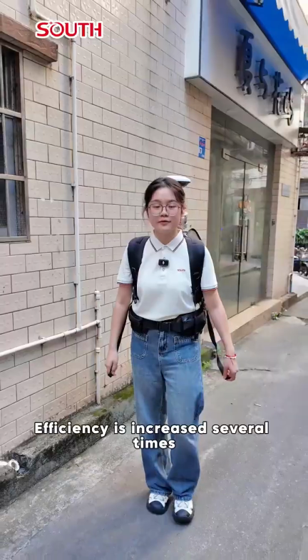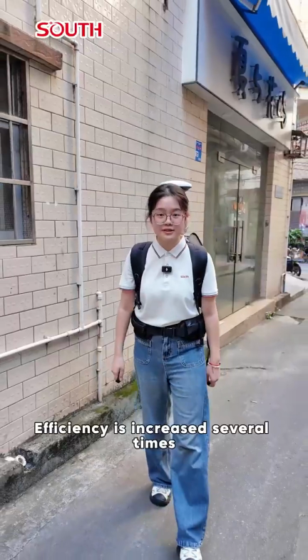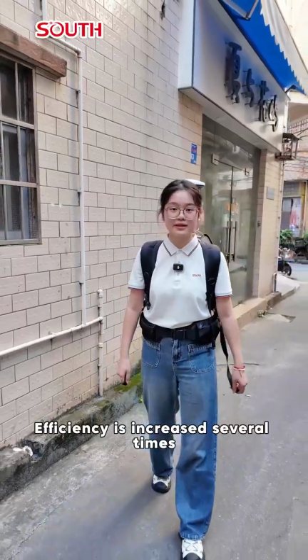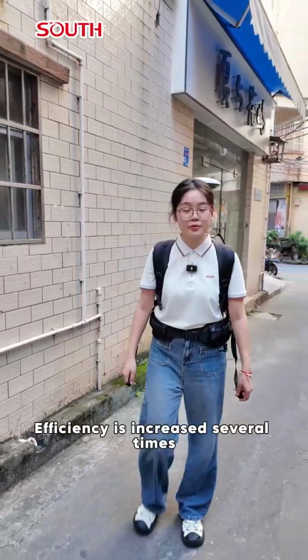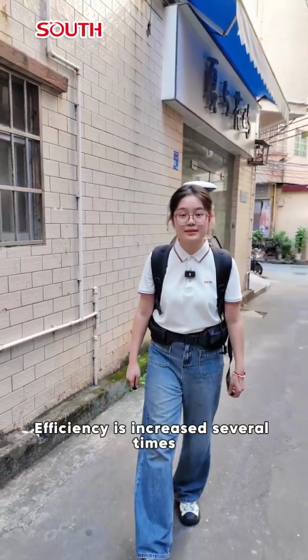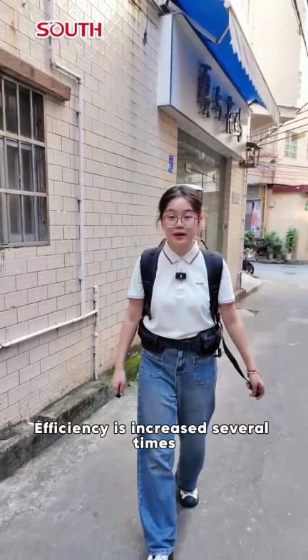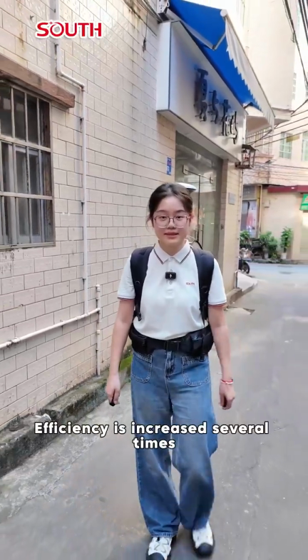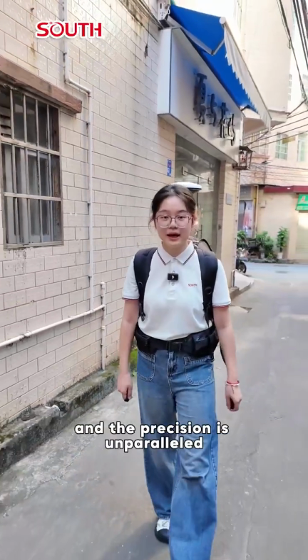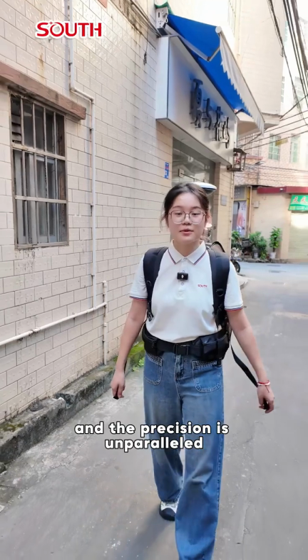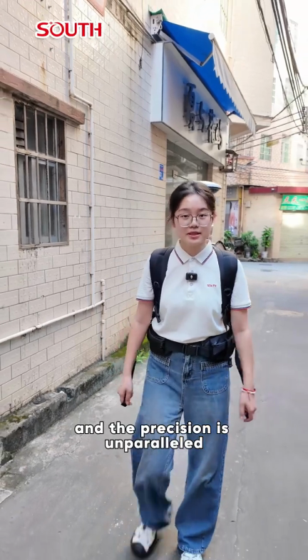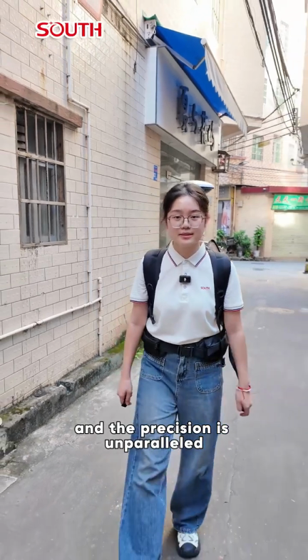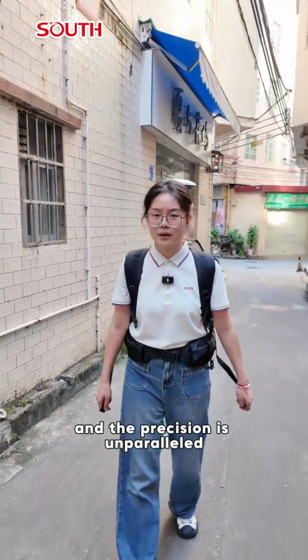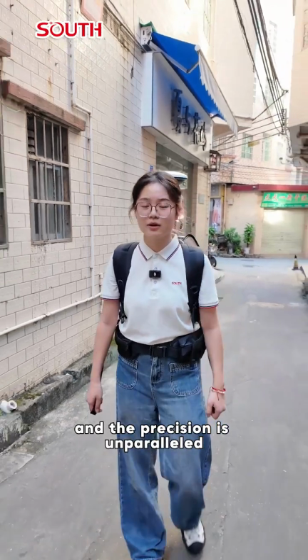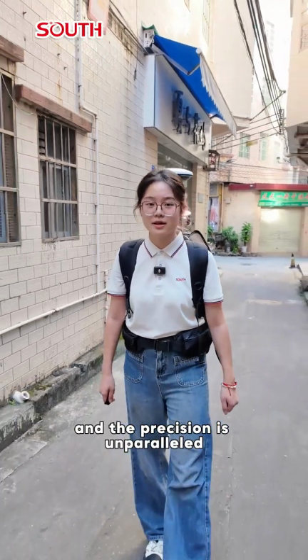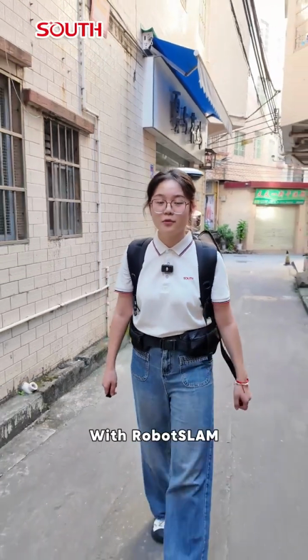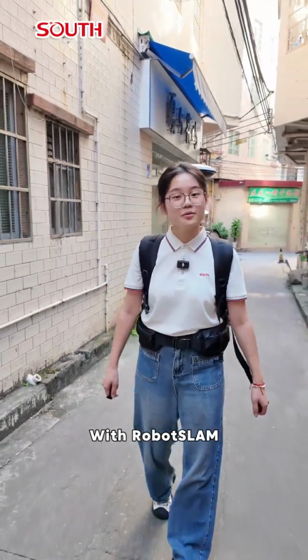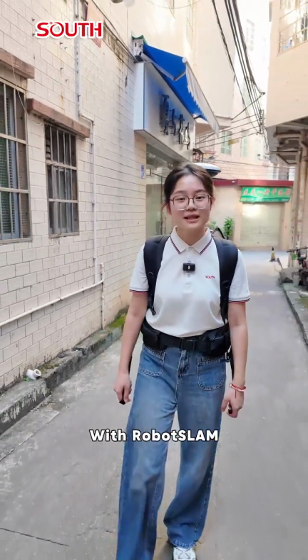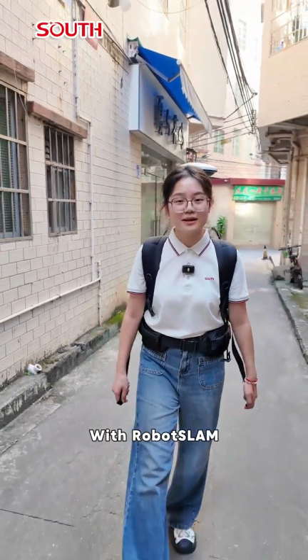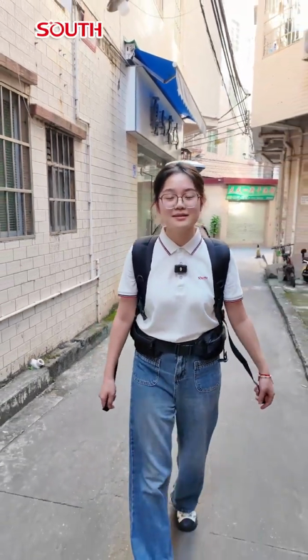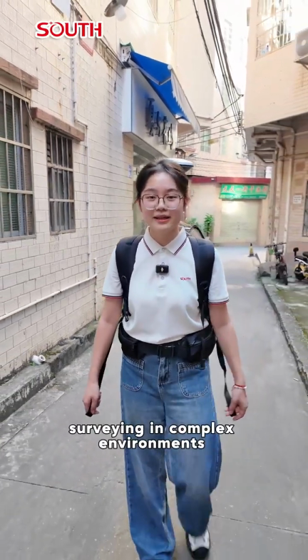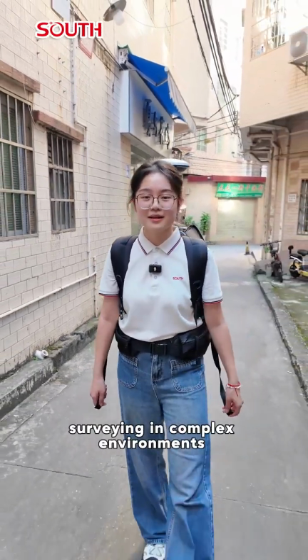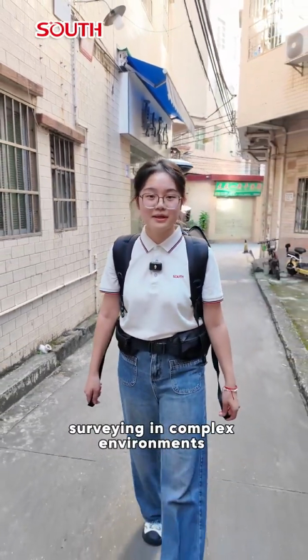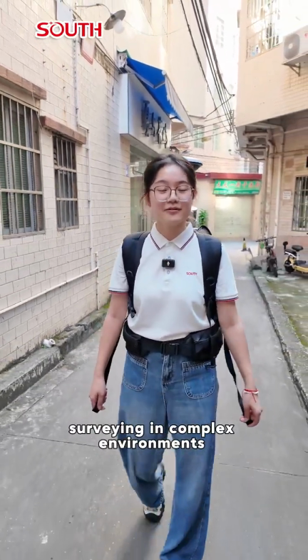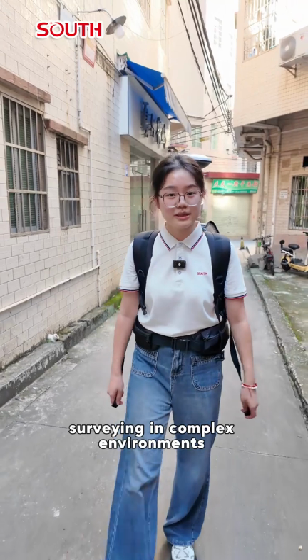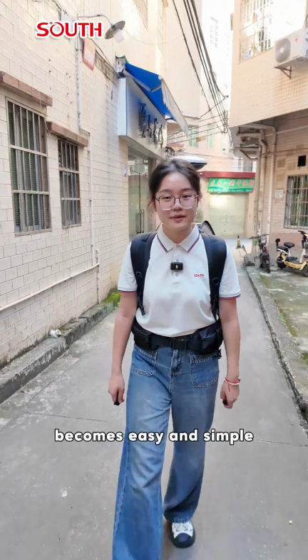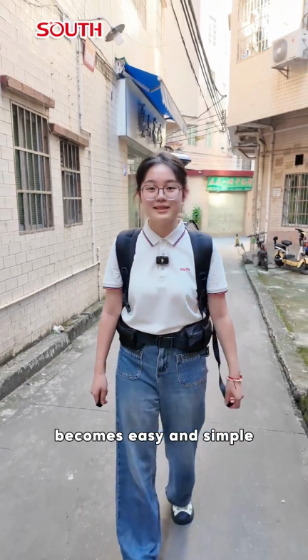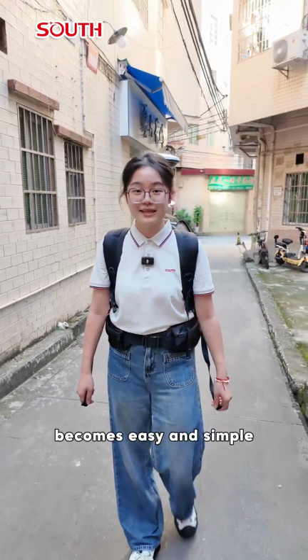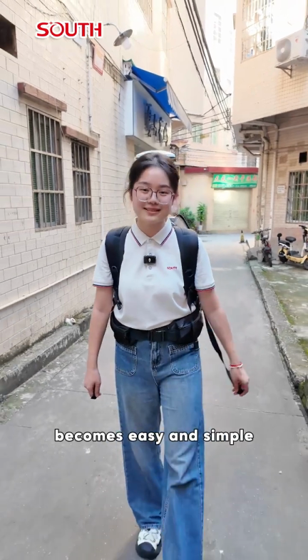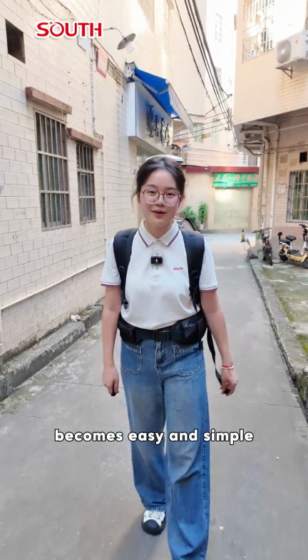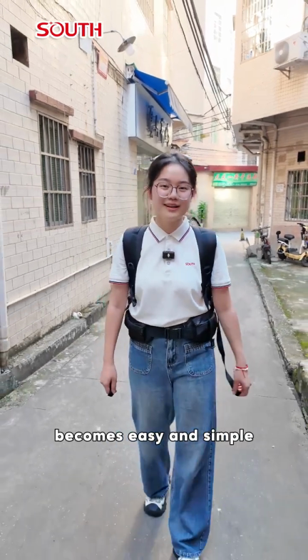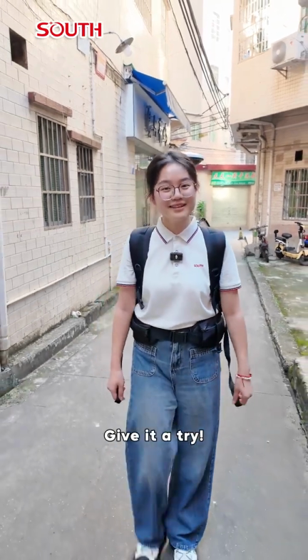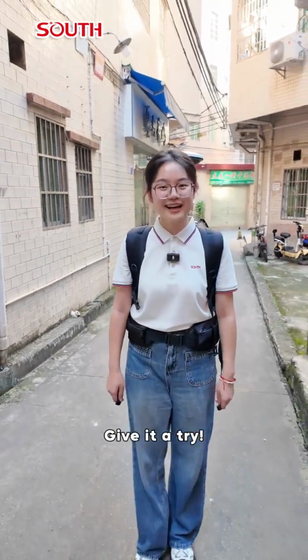Efficiency is increased several times, and the precision is unparalleled. With Robot Slam, surveying in a complex environment becomes easy and simple. Give it a try!